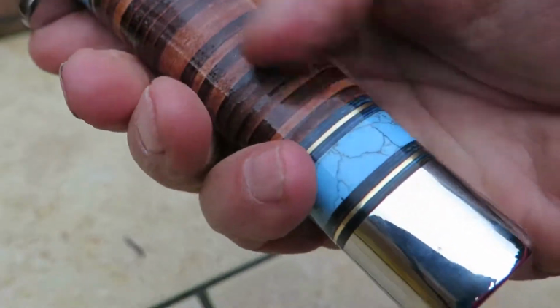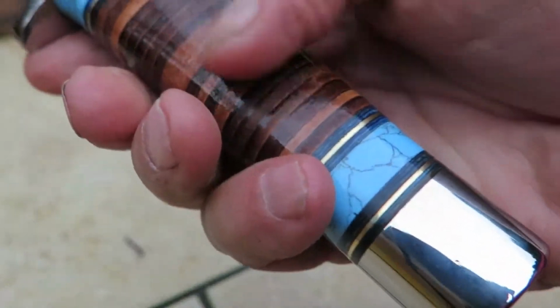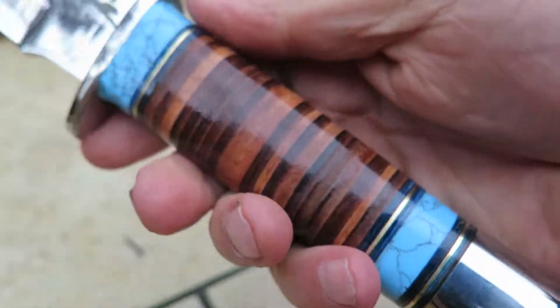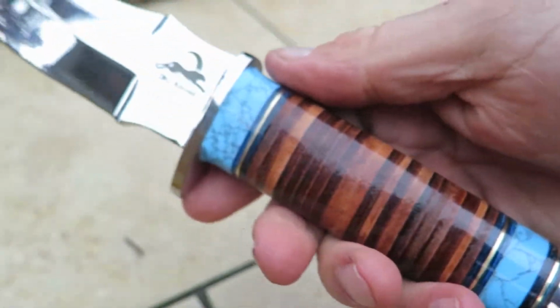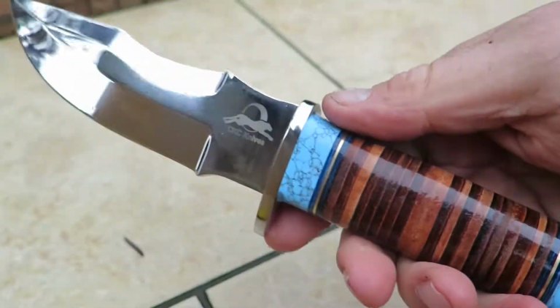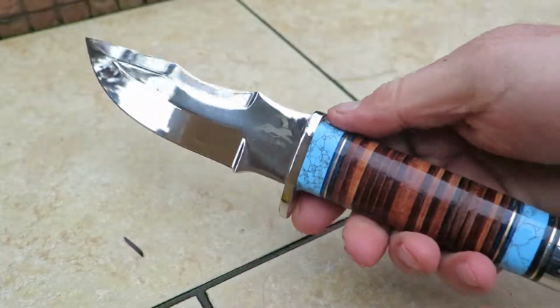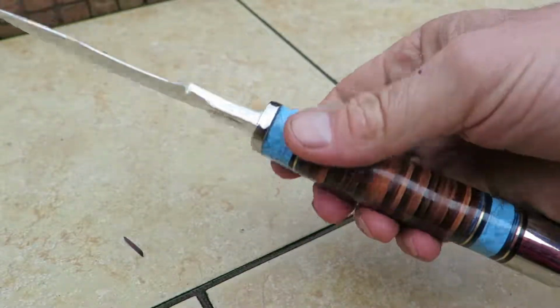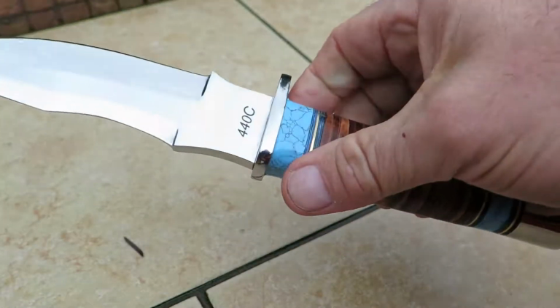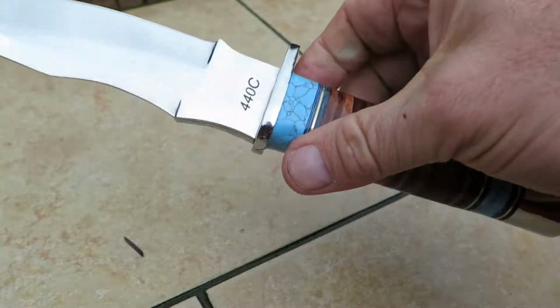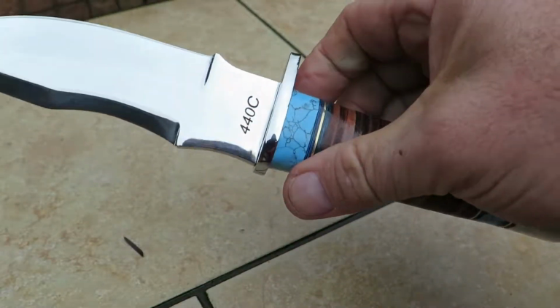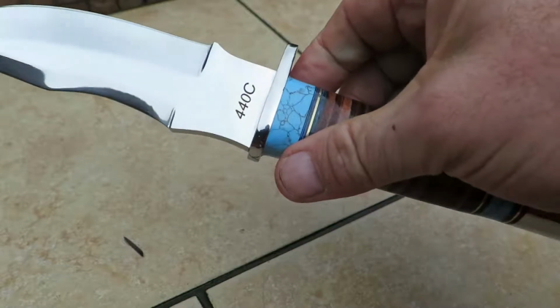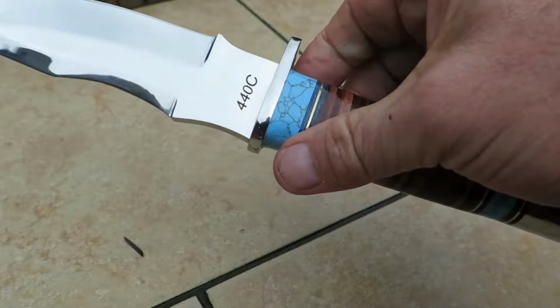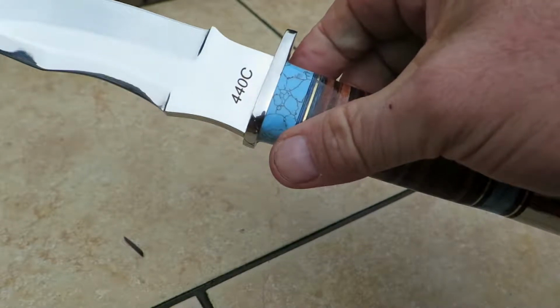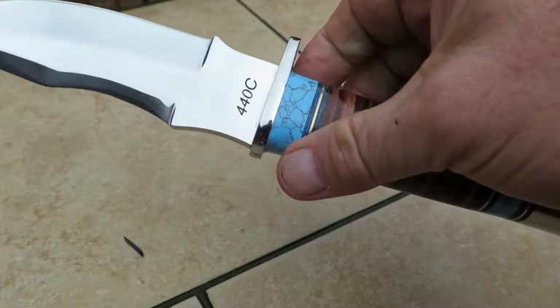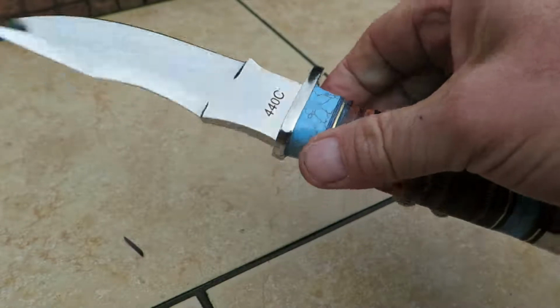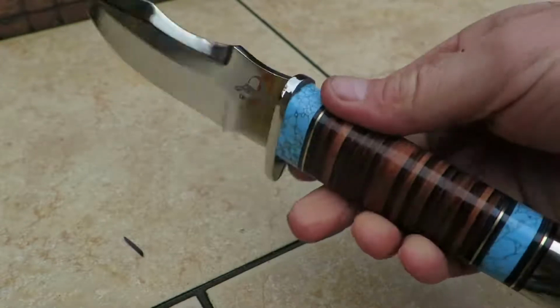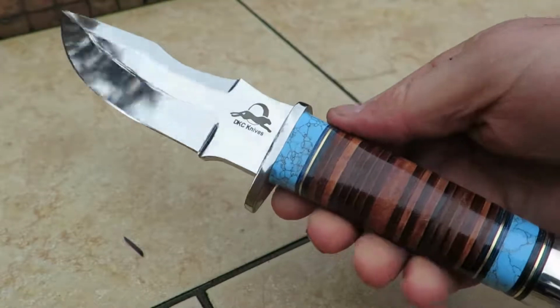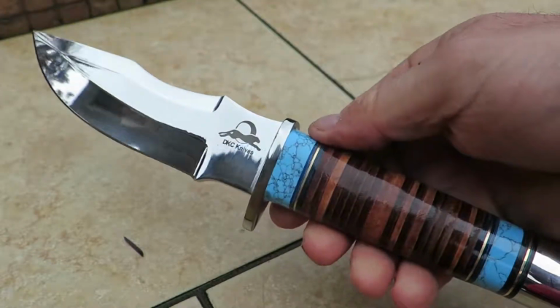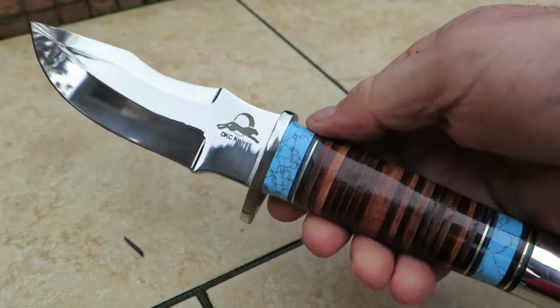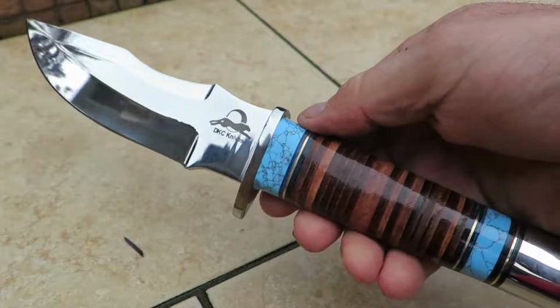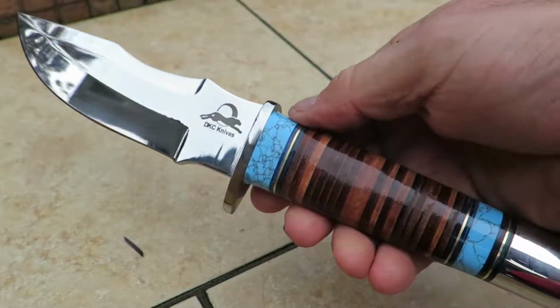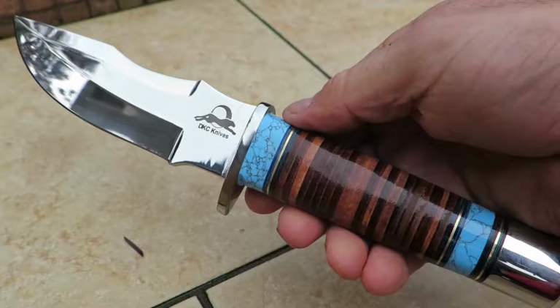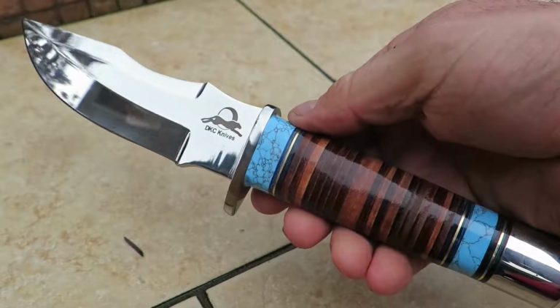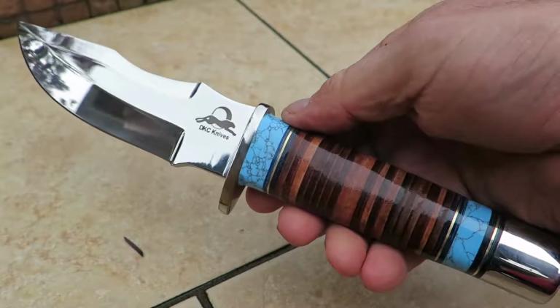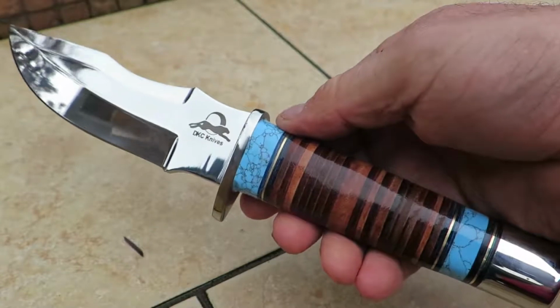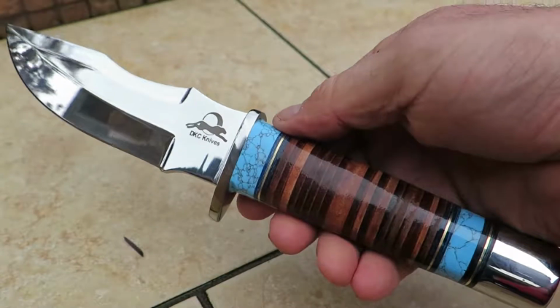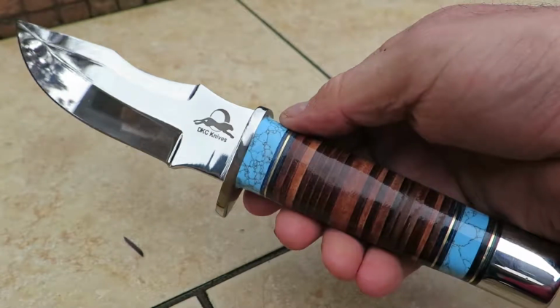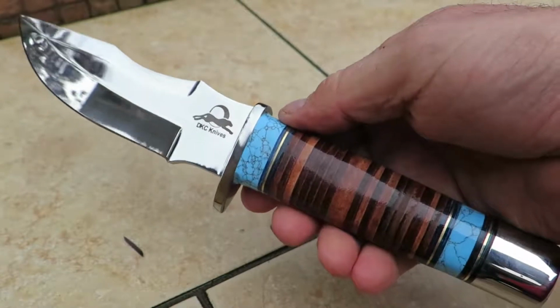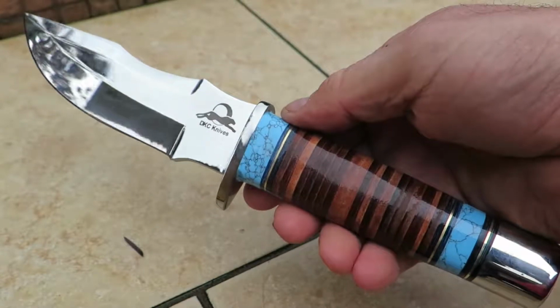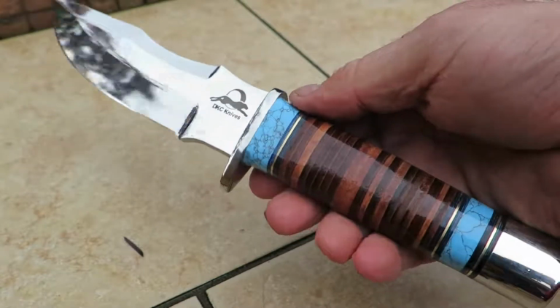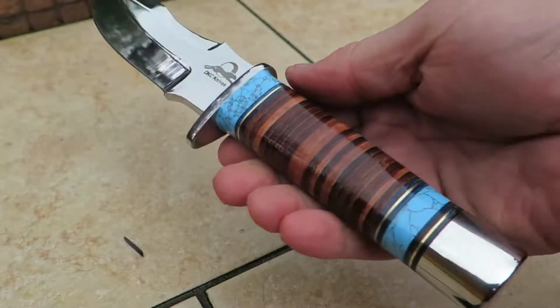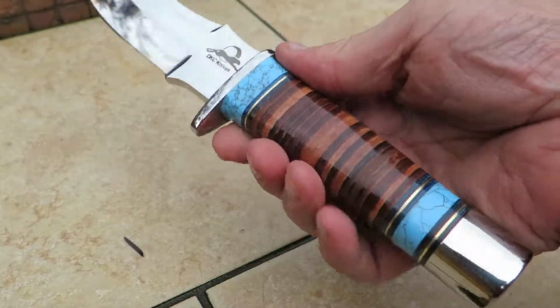This is all hand-wrapped leather in here. This is as nice as it gets. If you want a stunning knife for your collection, get this knife. This is called the Tribal Warrior. If you want to give a stunning gift, you want to get this knife.